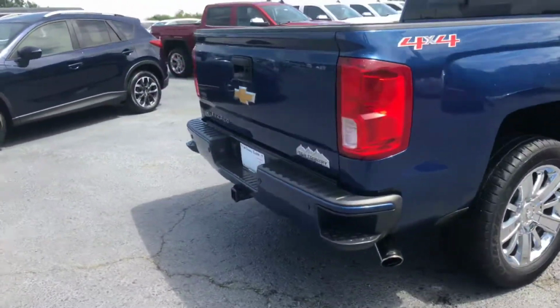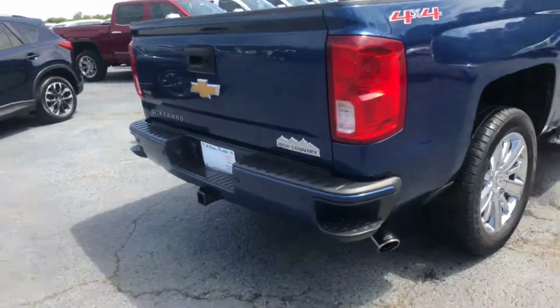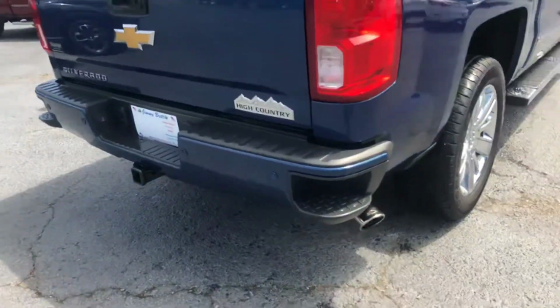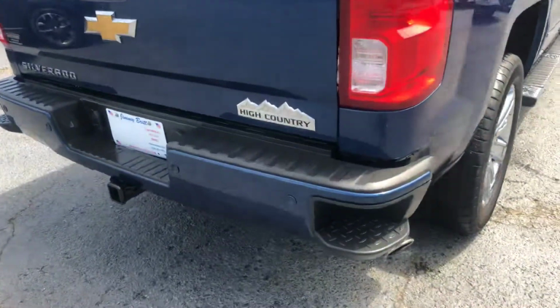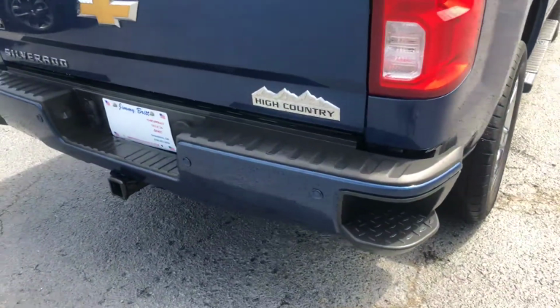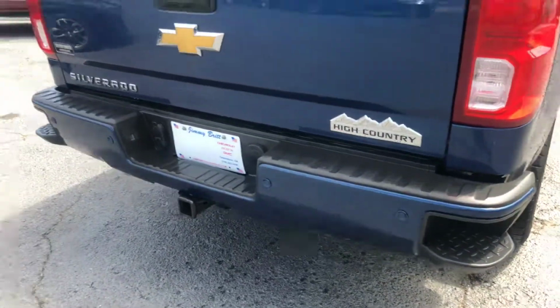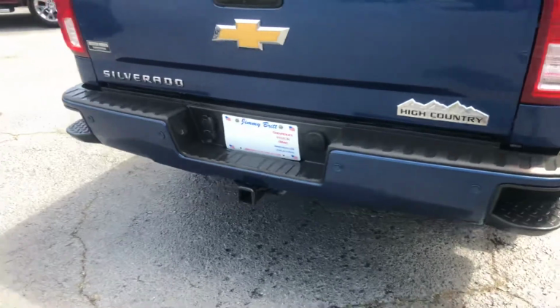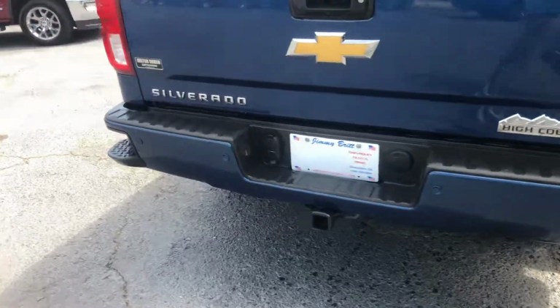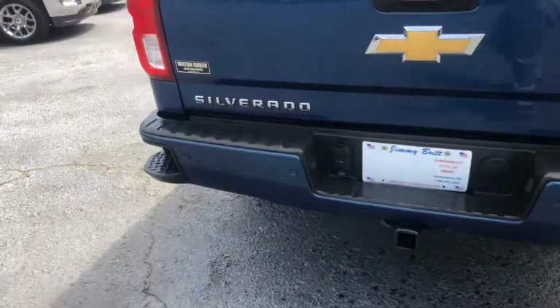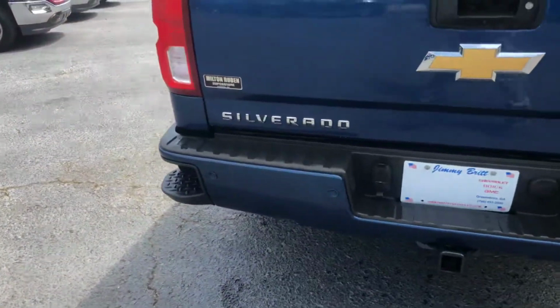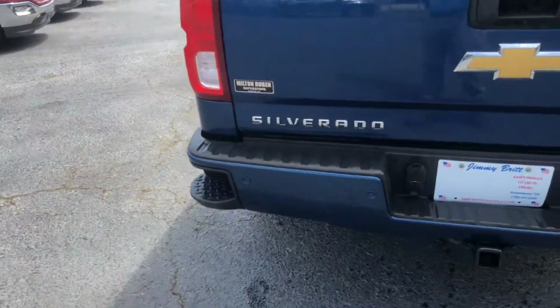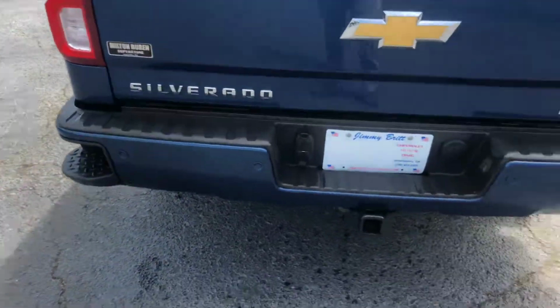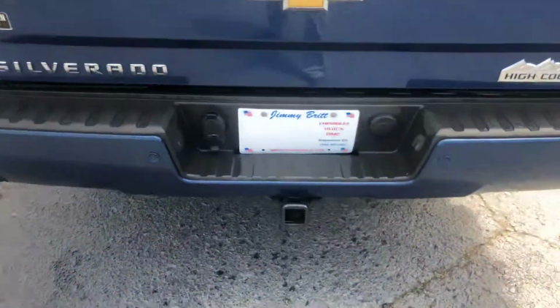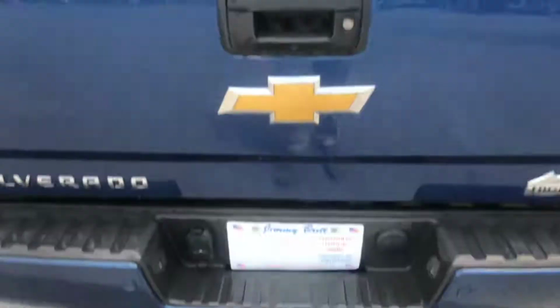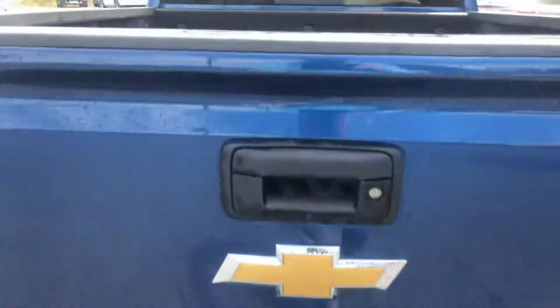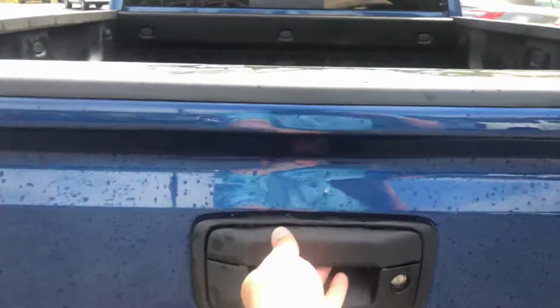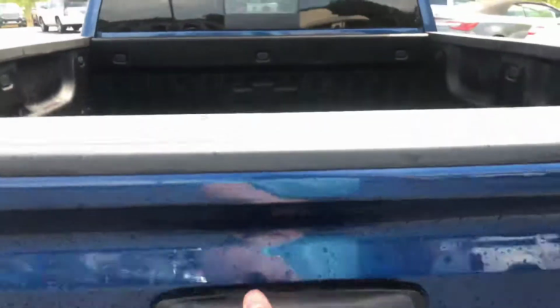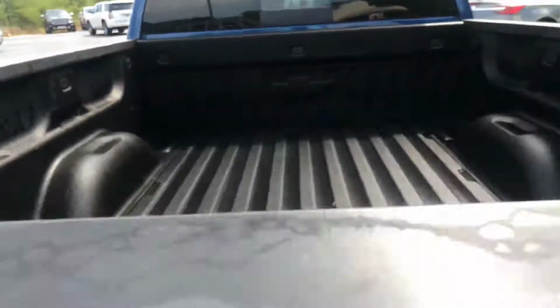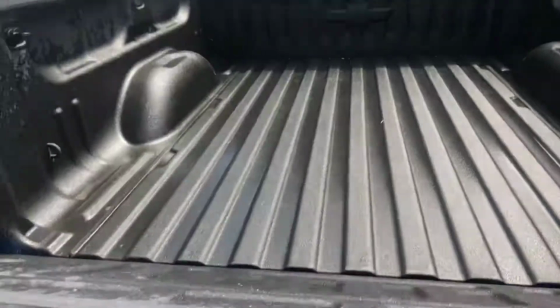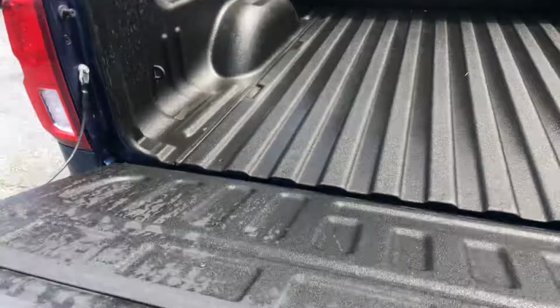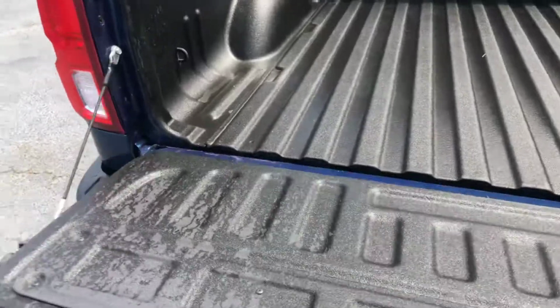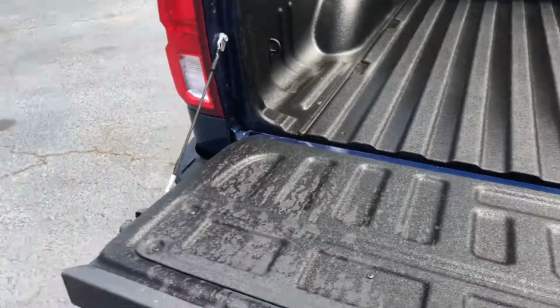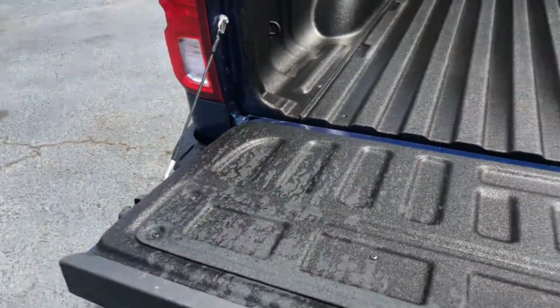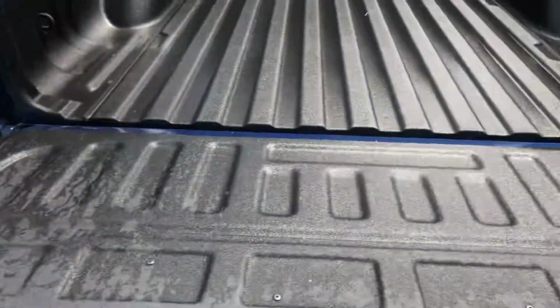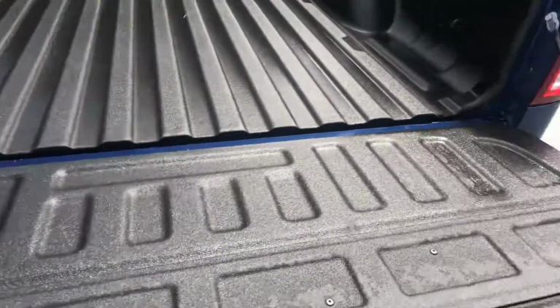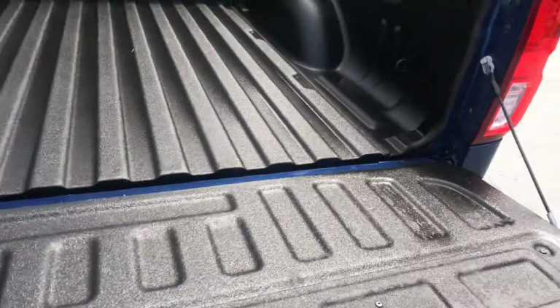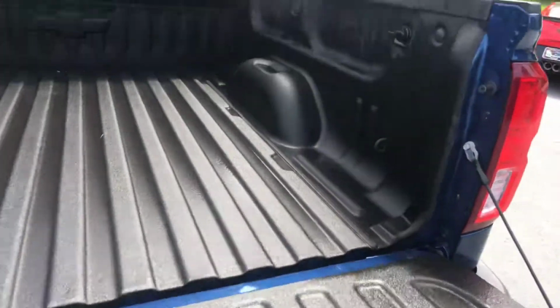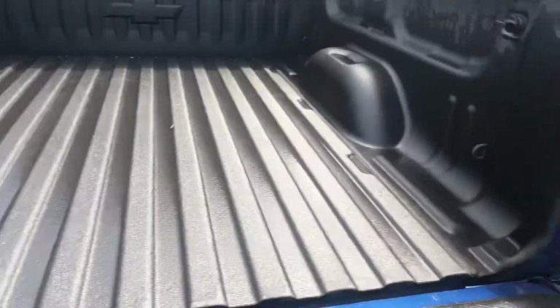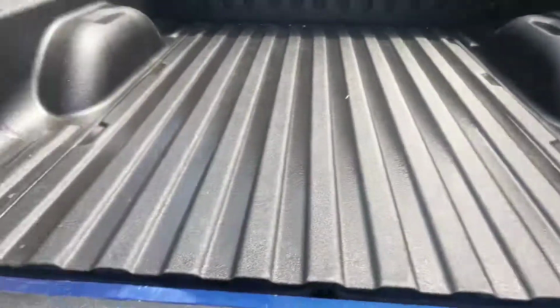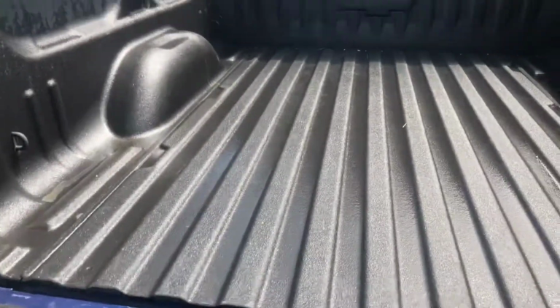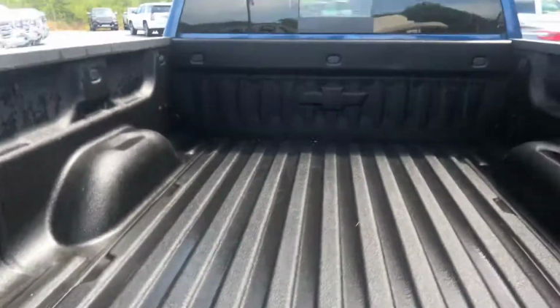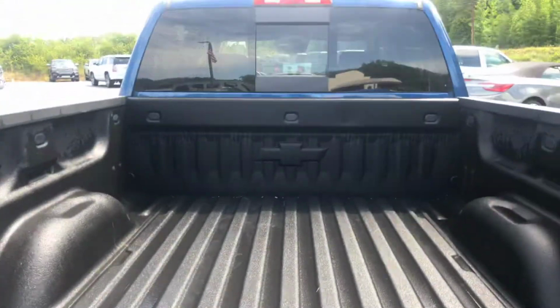You do get the step-ups in the bumper of the vehicle for easier access into the bed of the truck. You also get the factory spray-in bed liner as well.